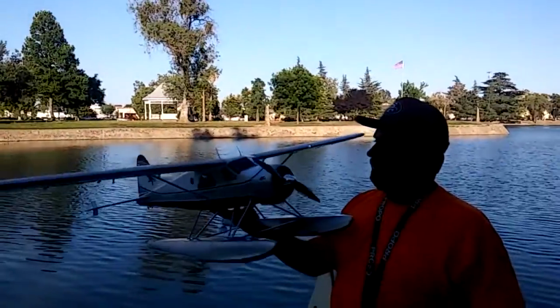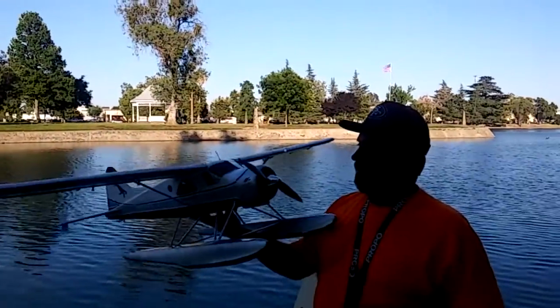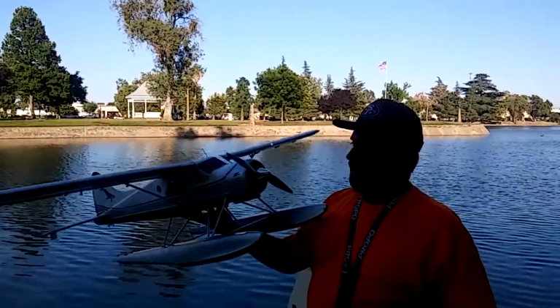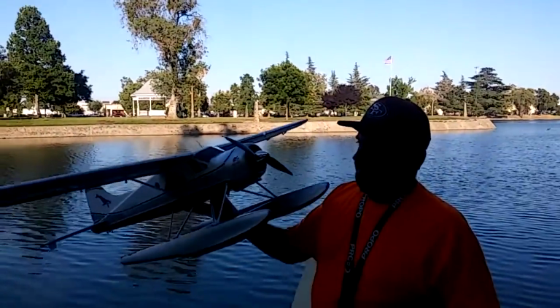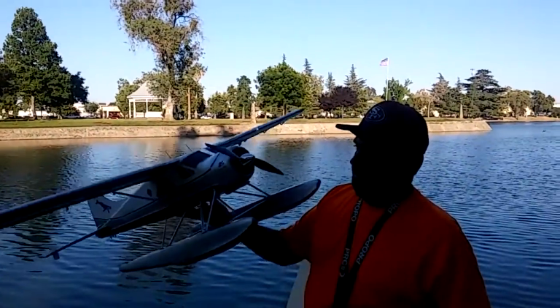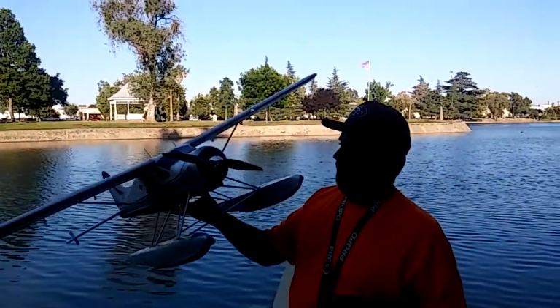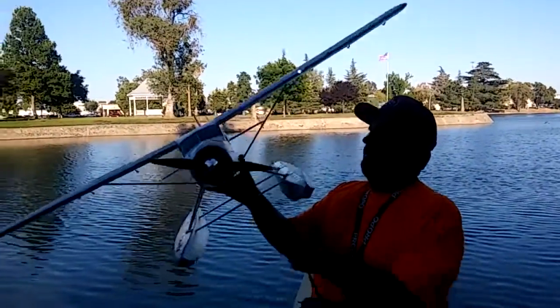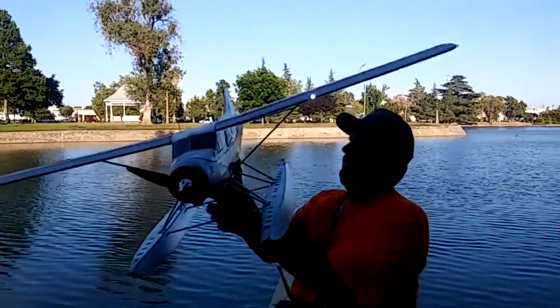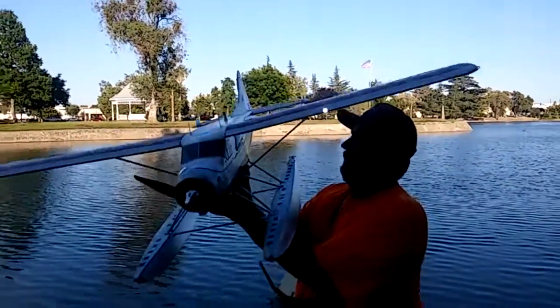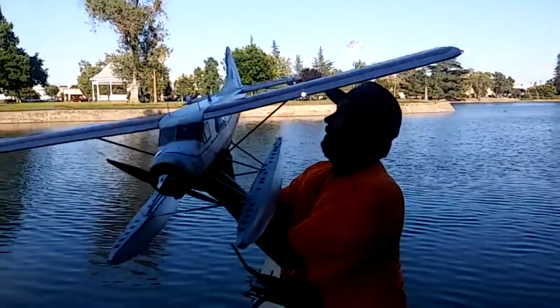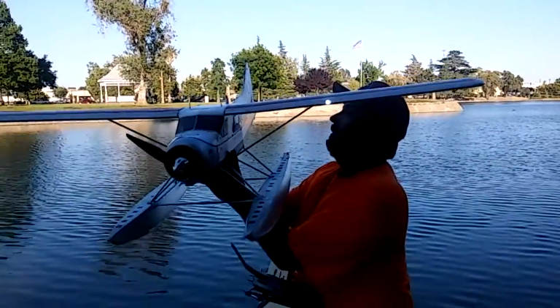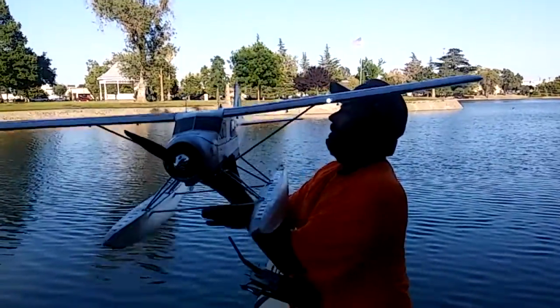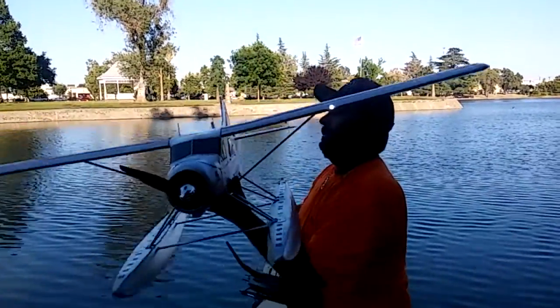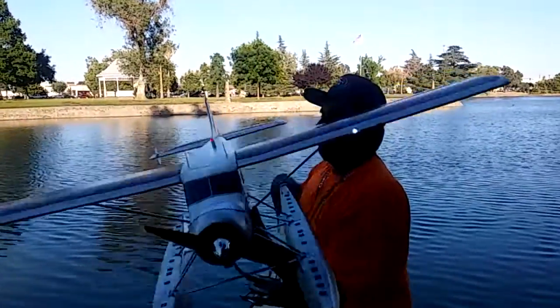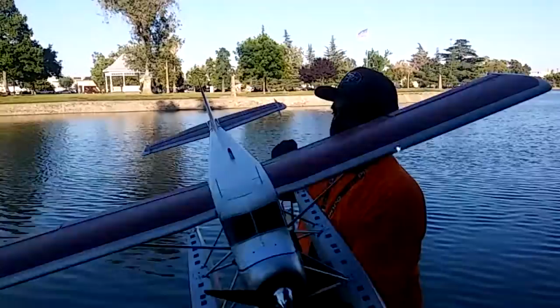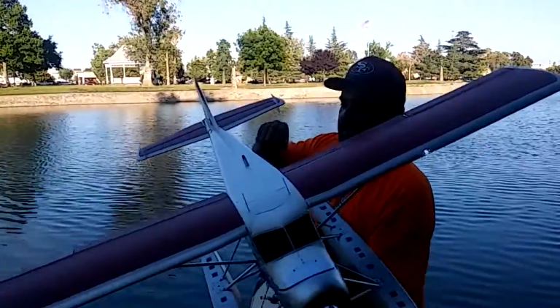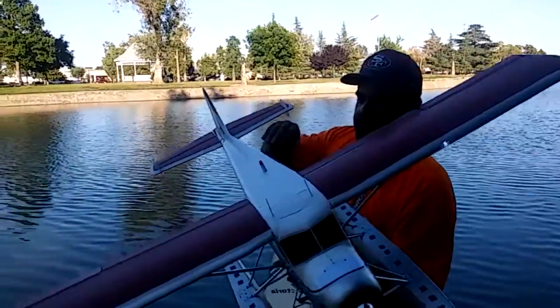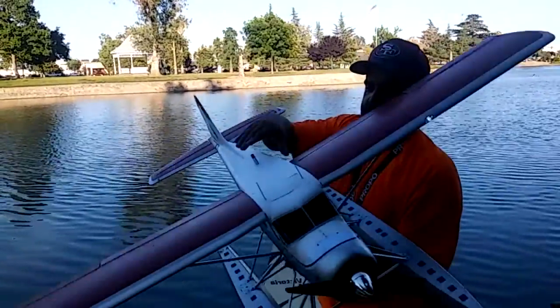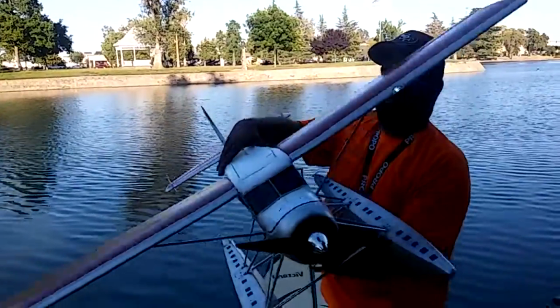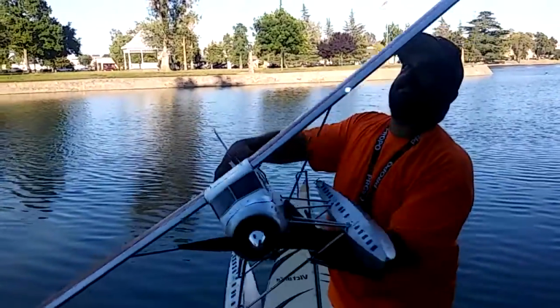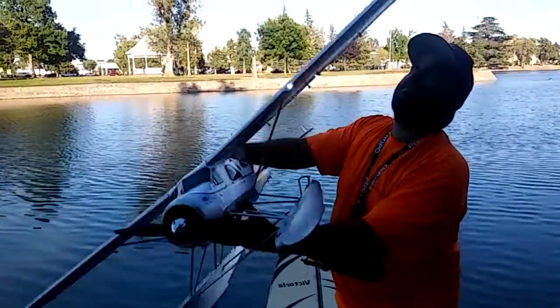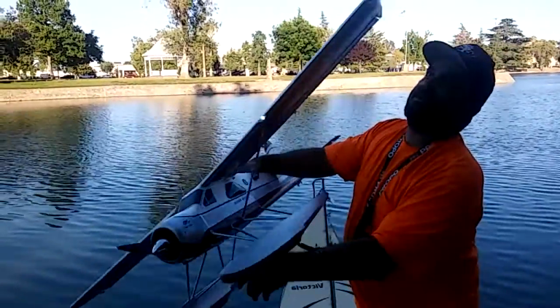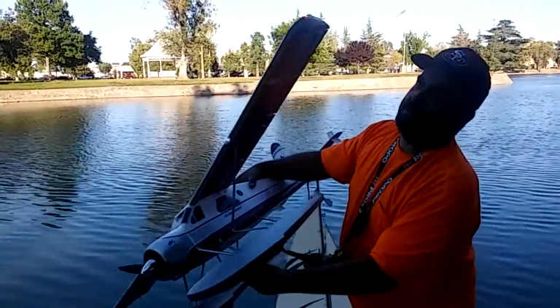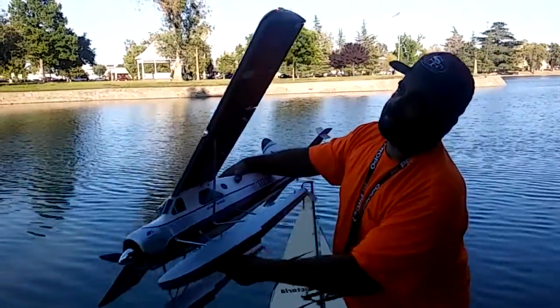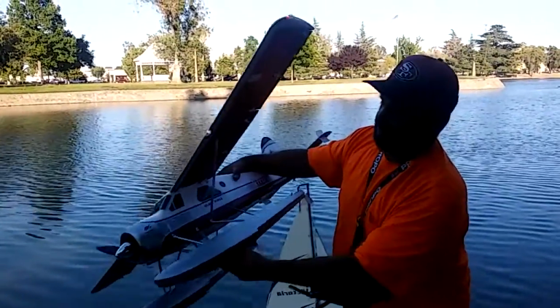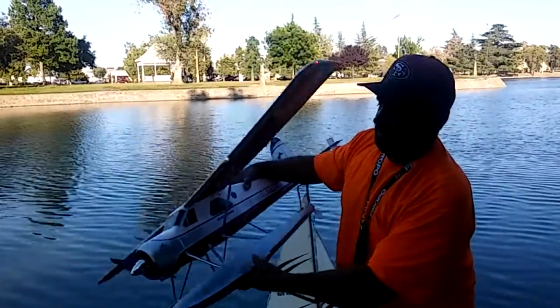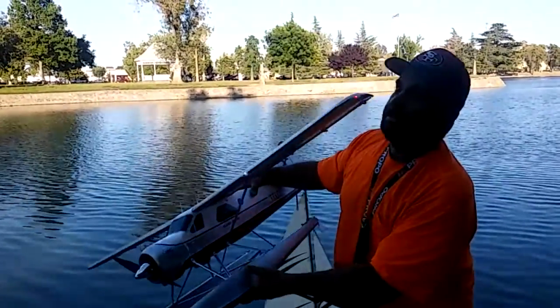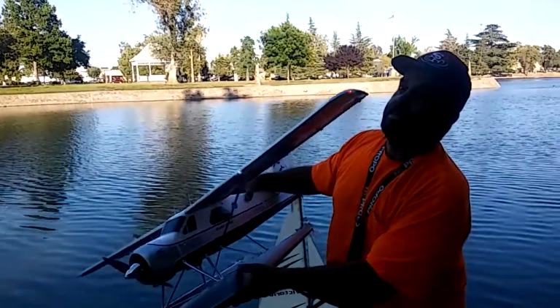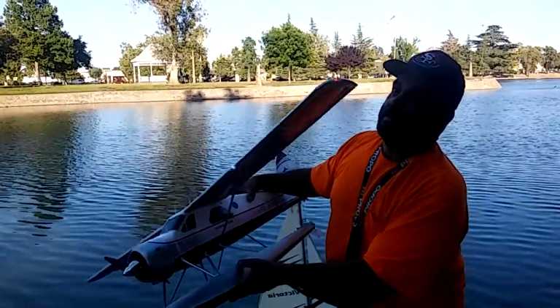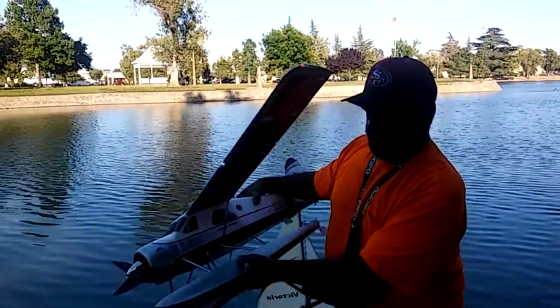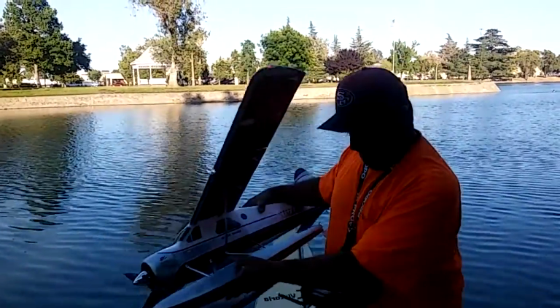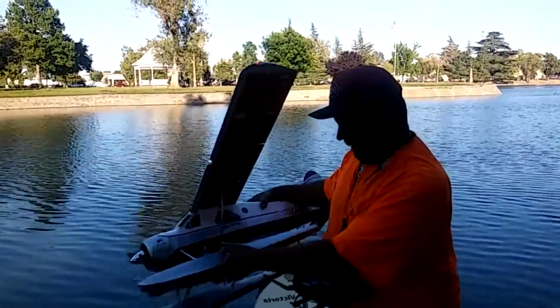I need to have one Beaver — all working nav lights, strobes — first time in the water.